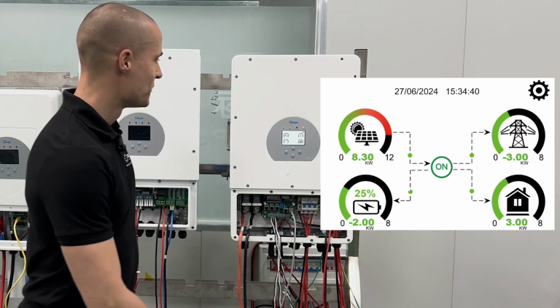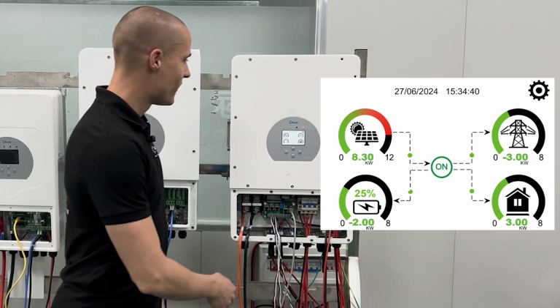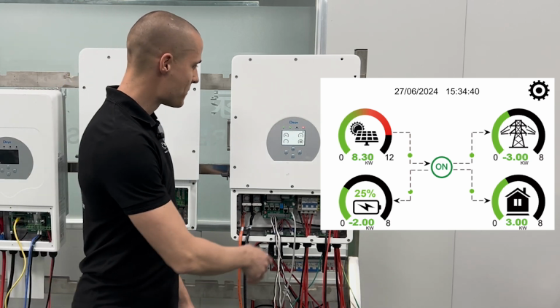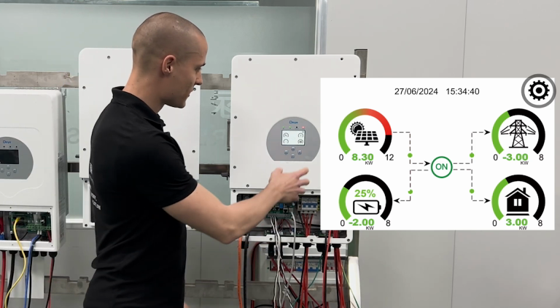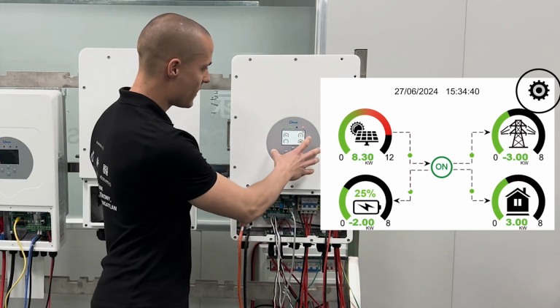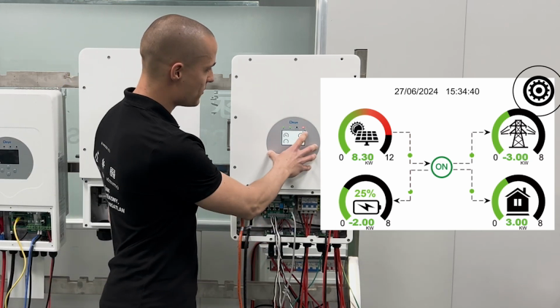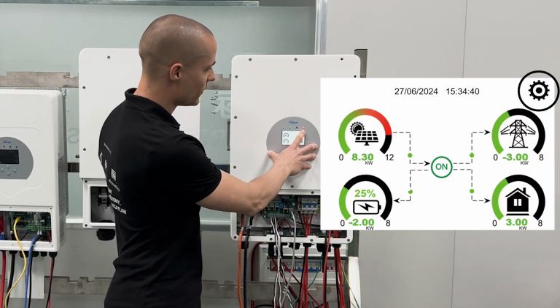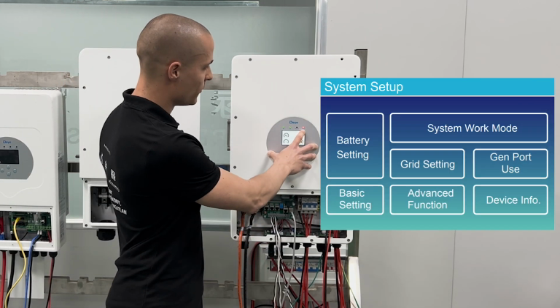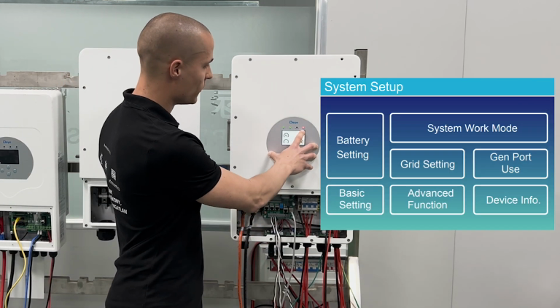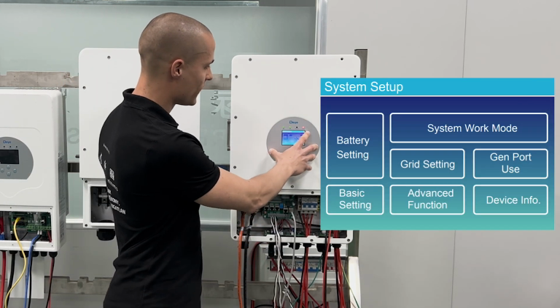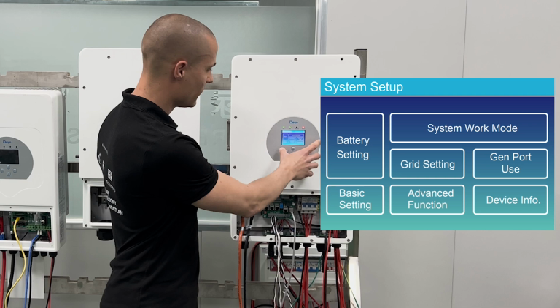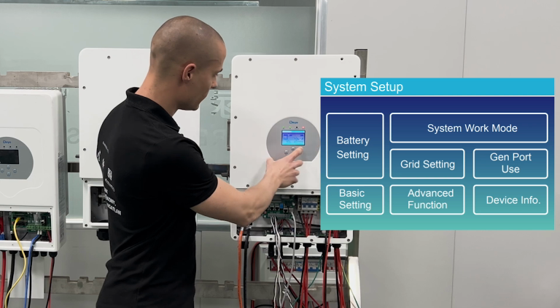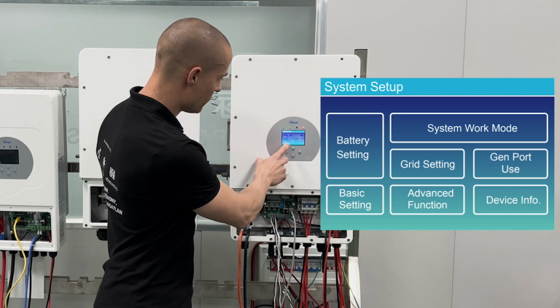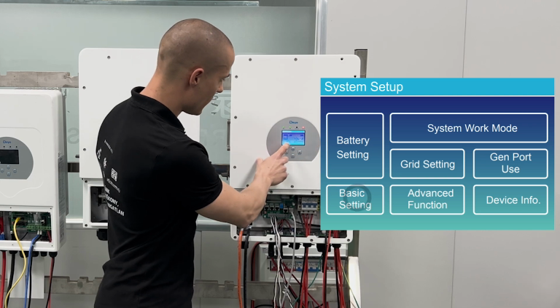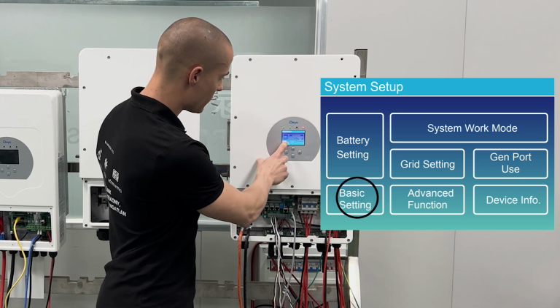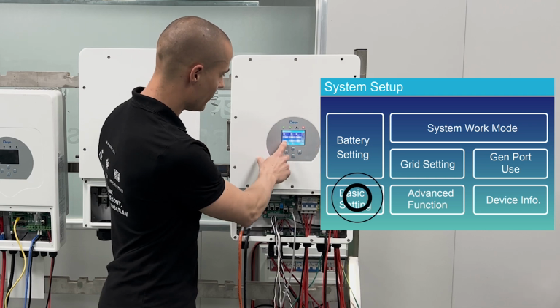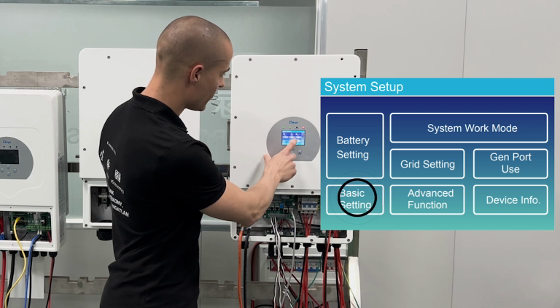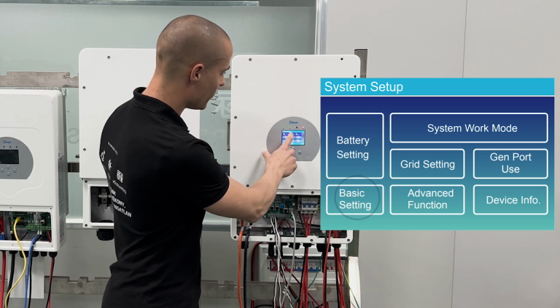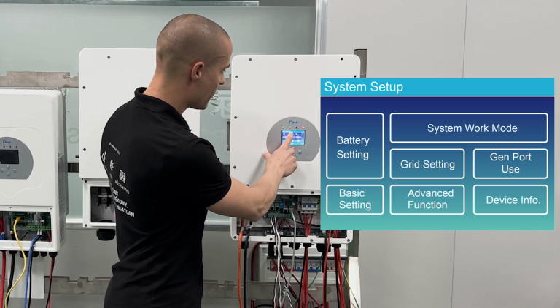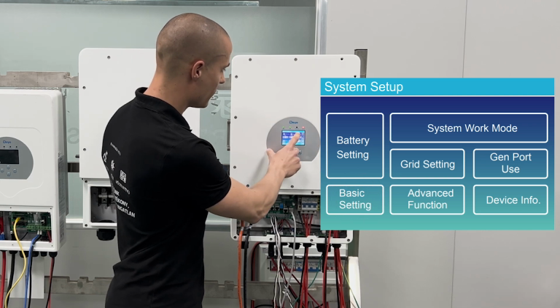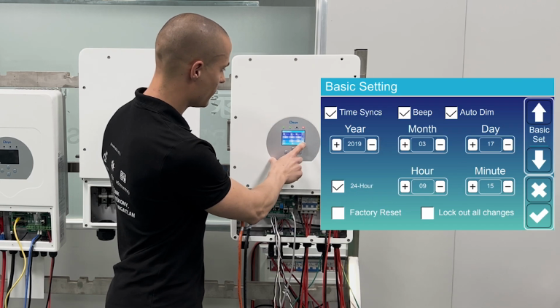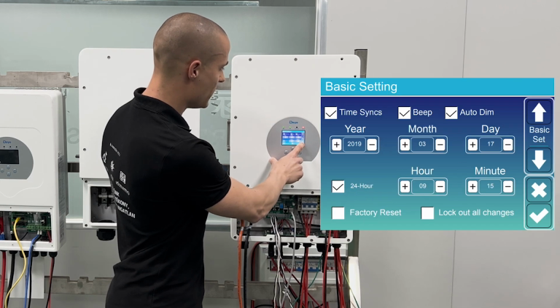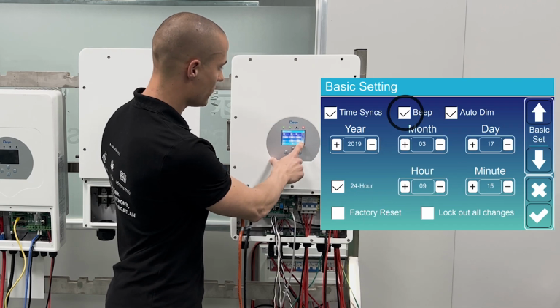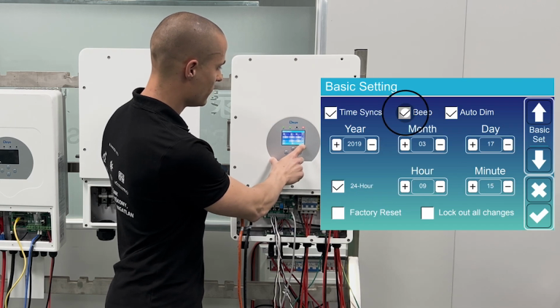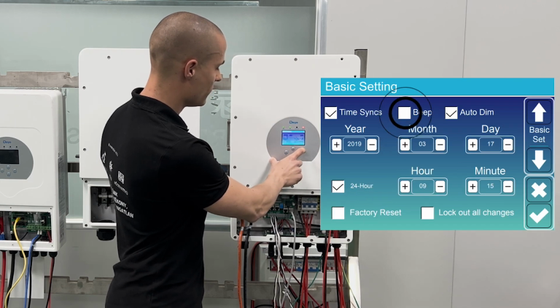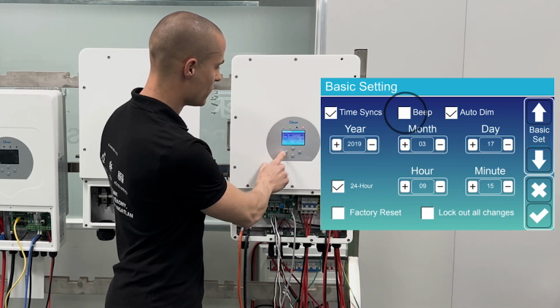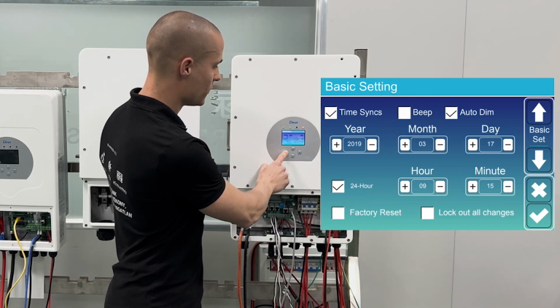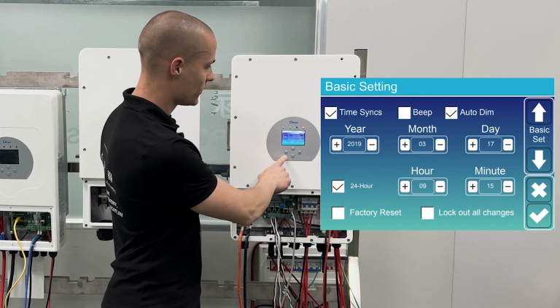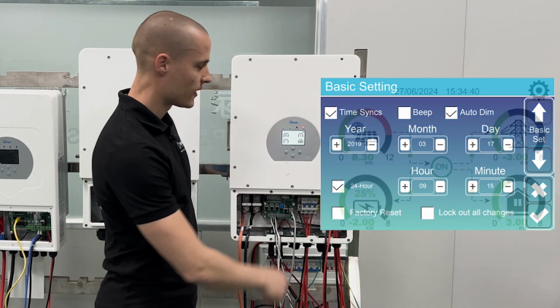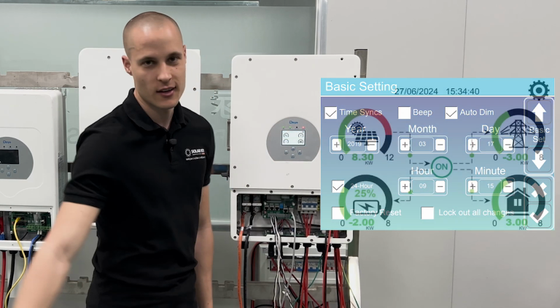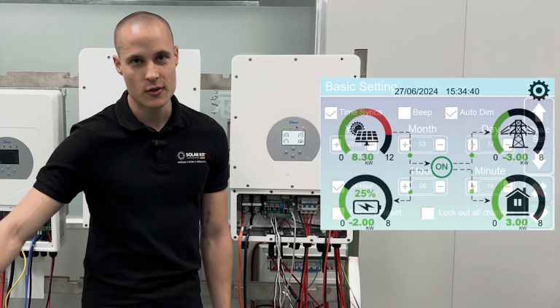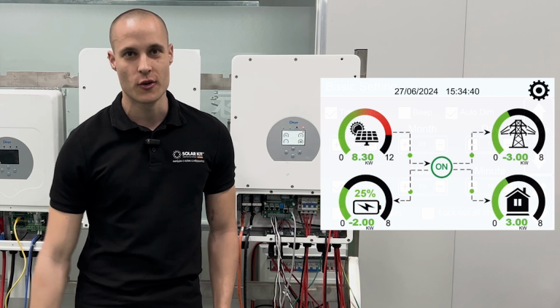Normally, you can find the settings in the top right corner. In the basic settings, we need to disable the beep function so the inverter won't make that noise.